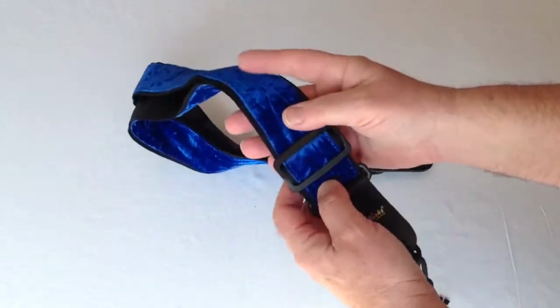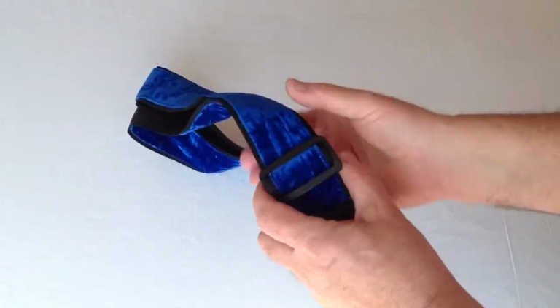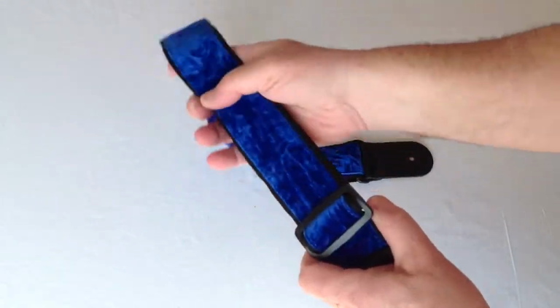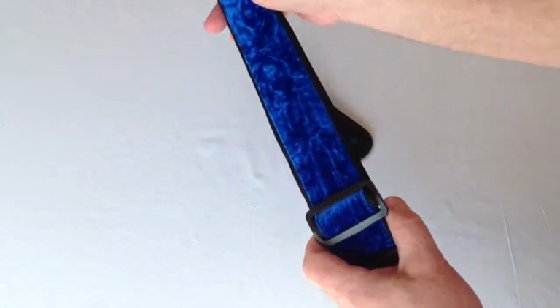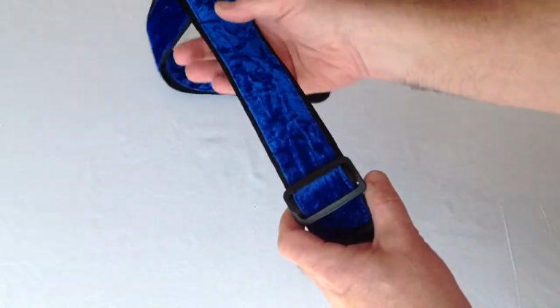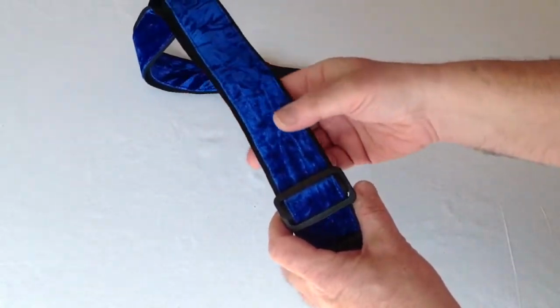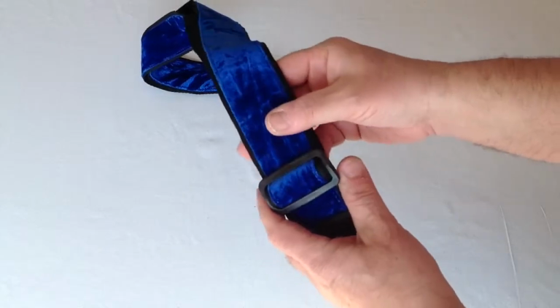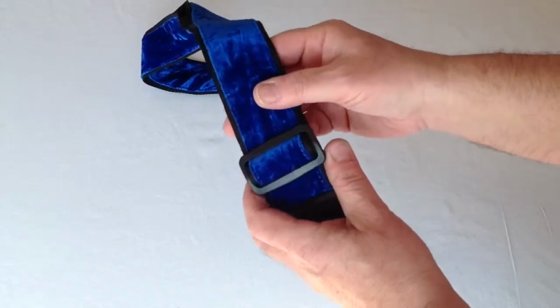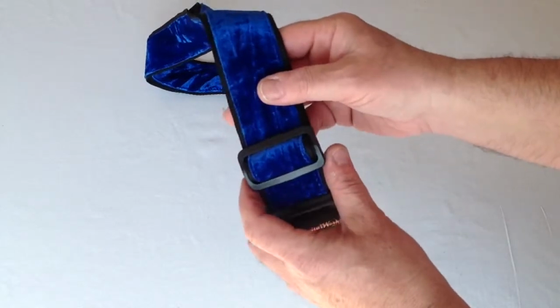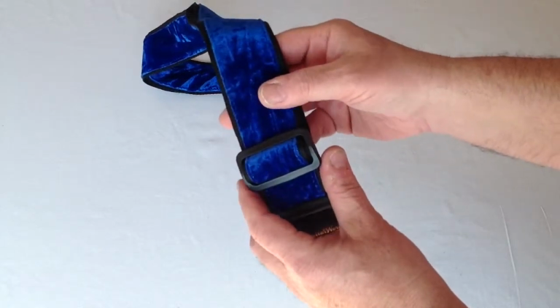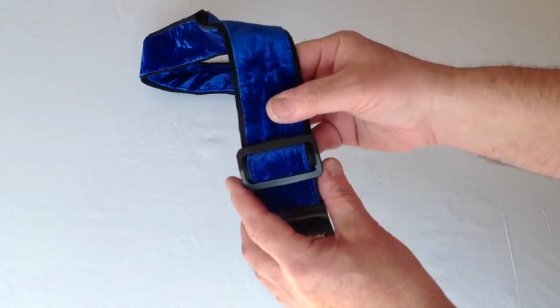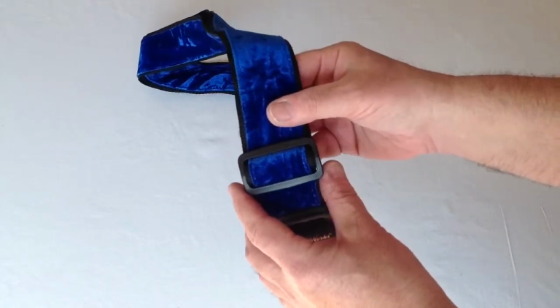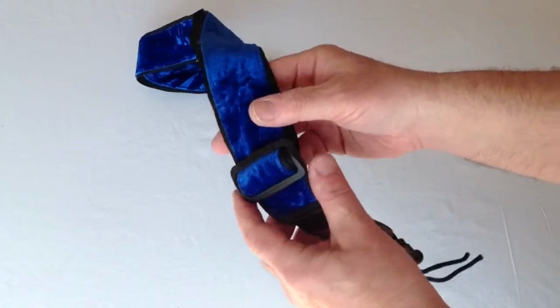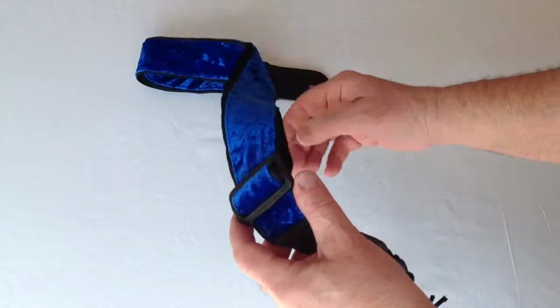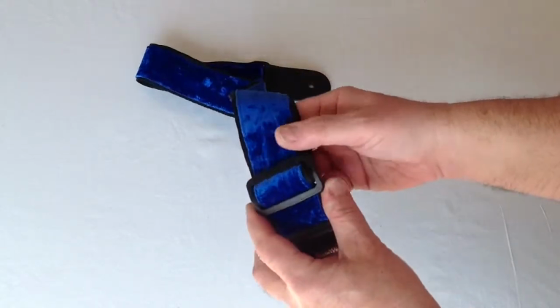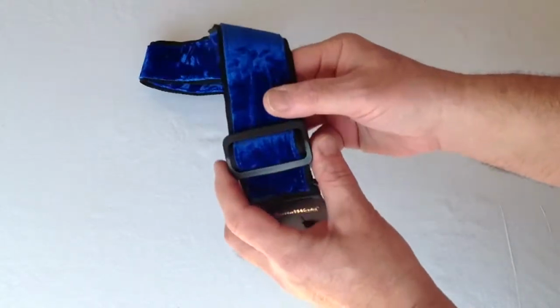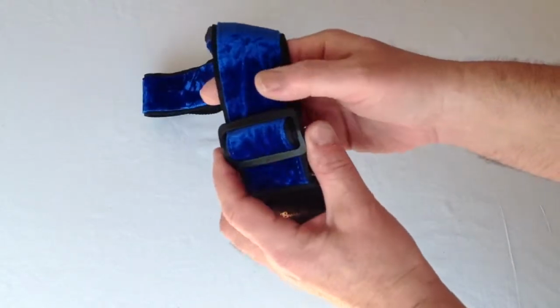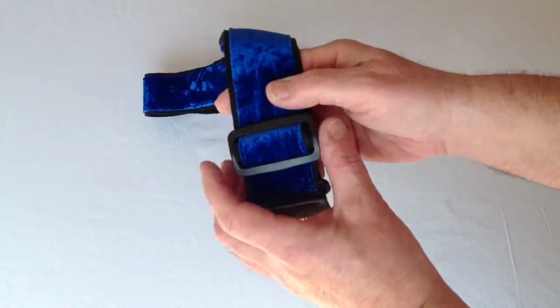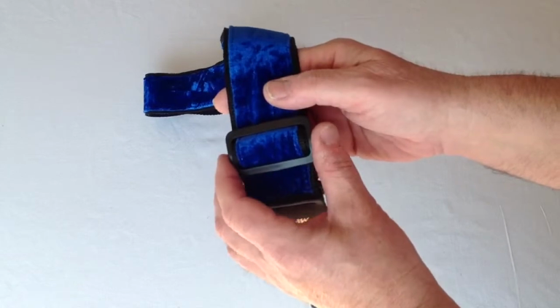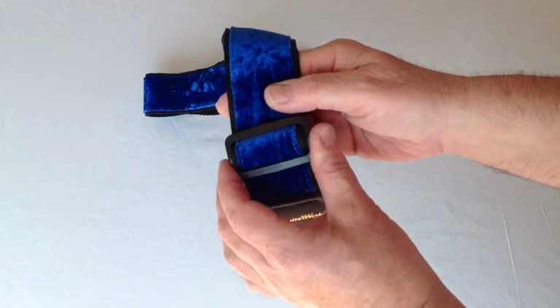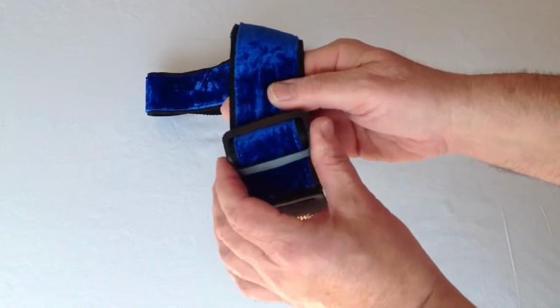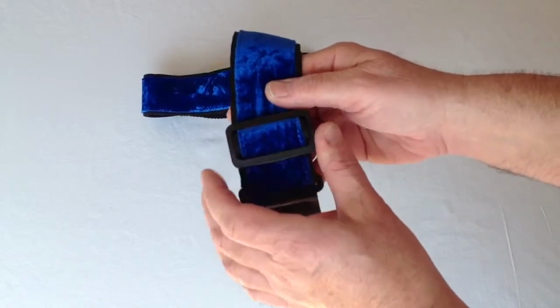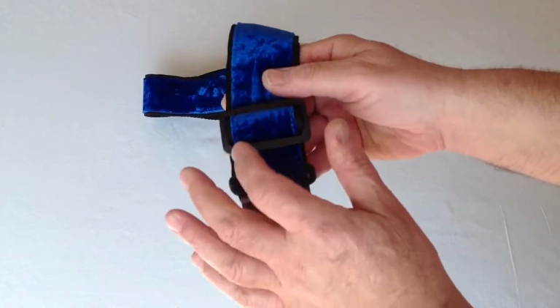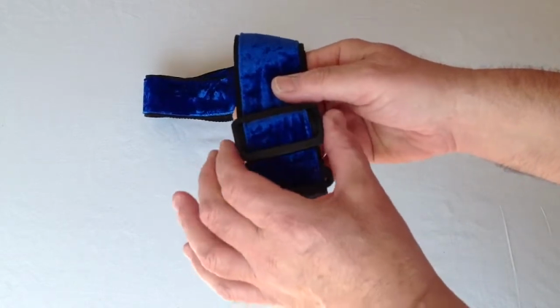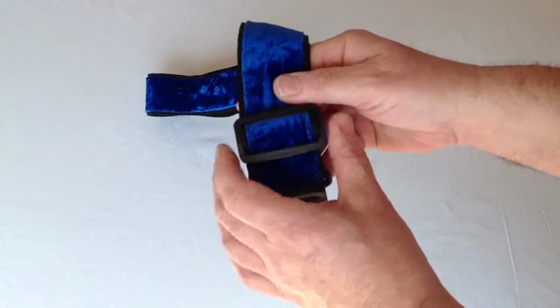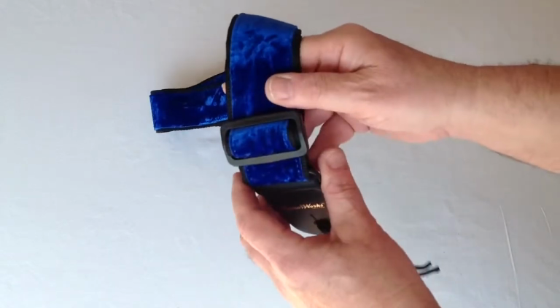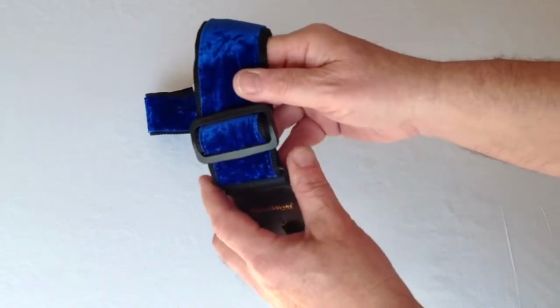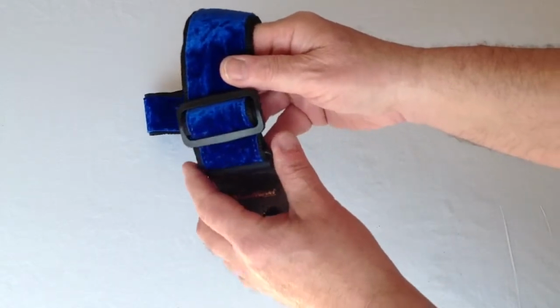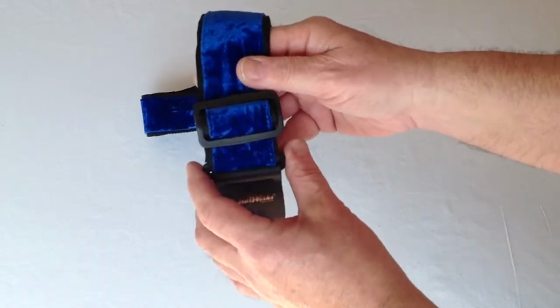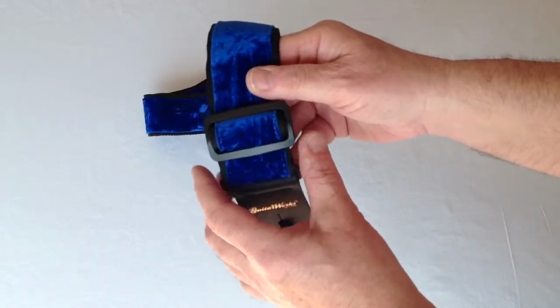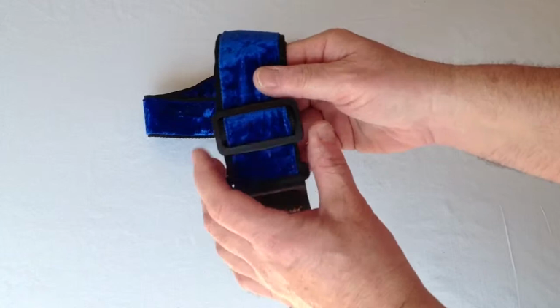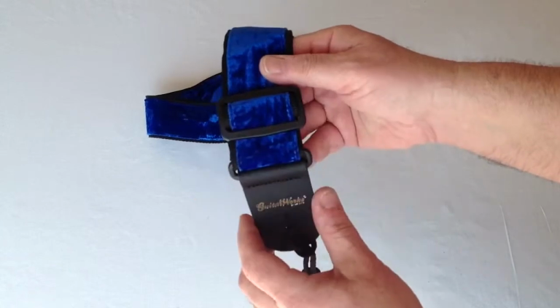You can adjust the length of this strap from 34 inches to as long as 59 inches using this high-impact plastic buckle. We stay away from metal because it can scratch and dent the finish on your instrument.